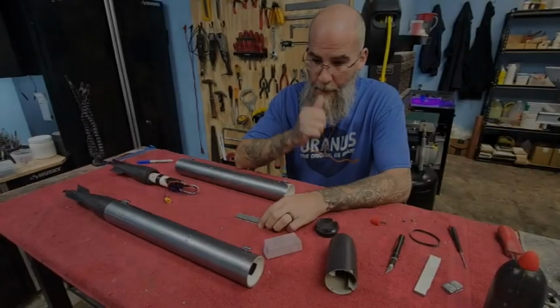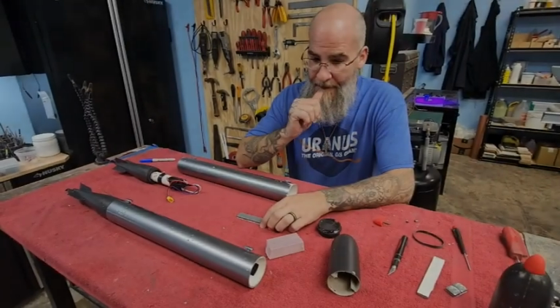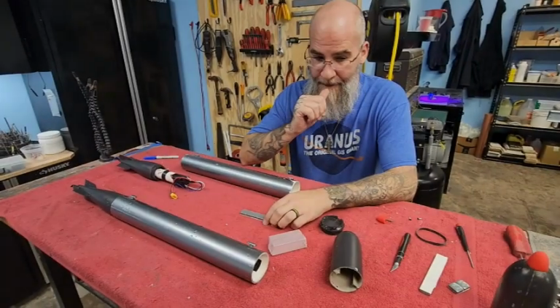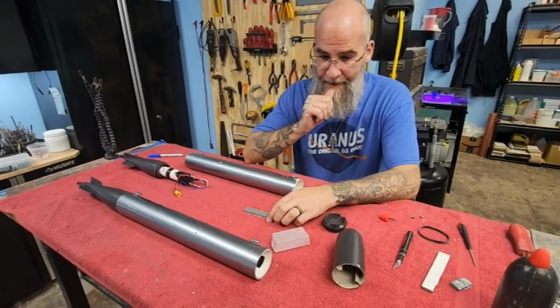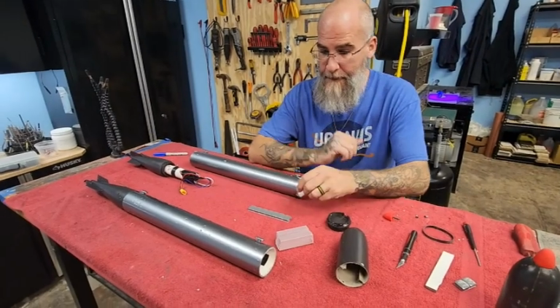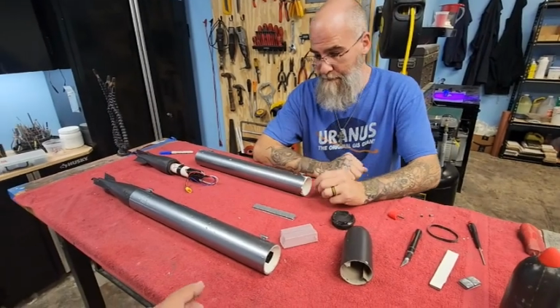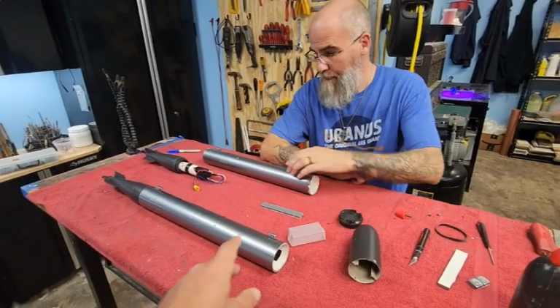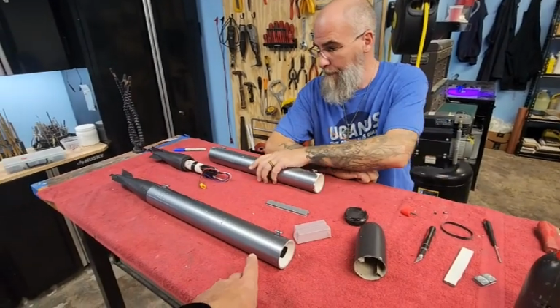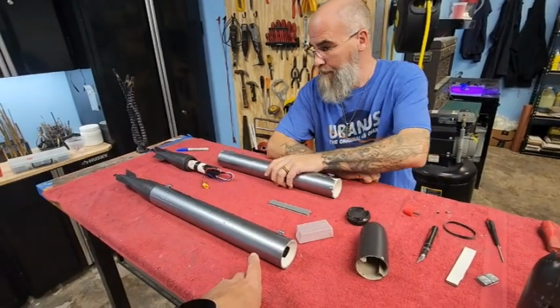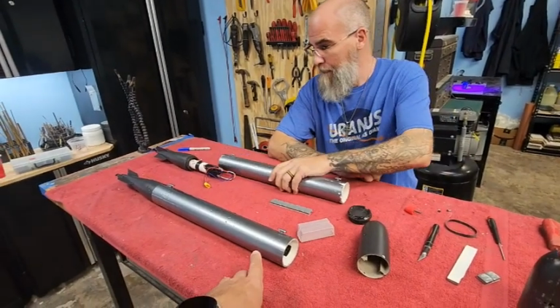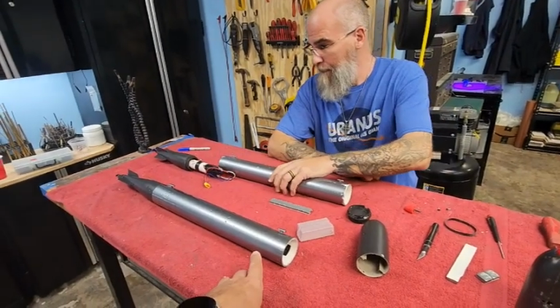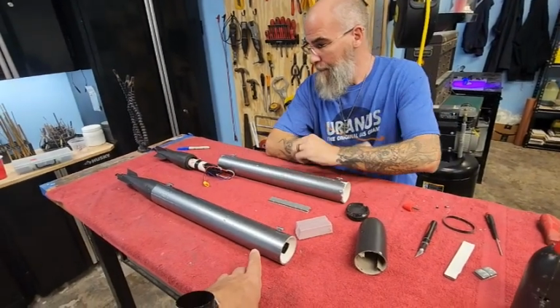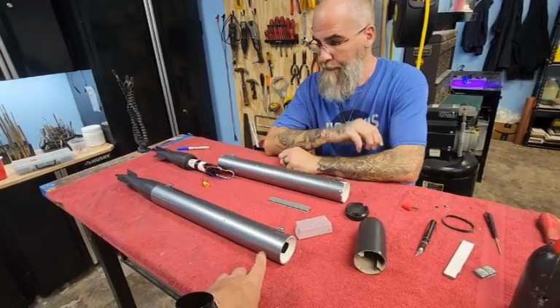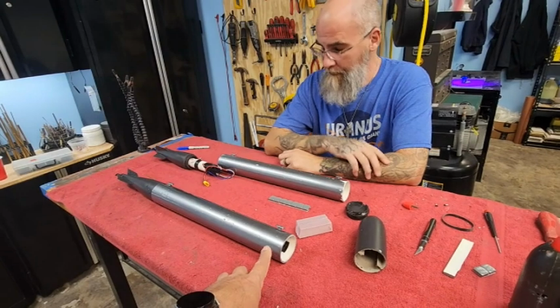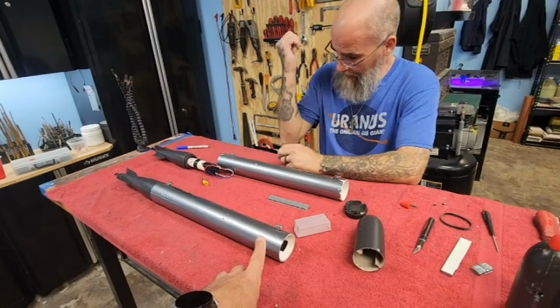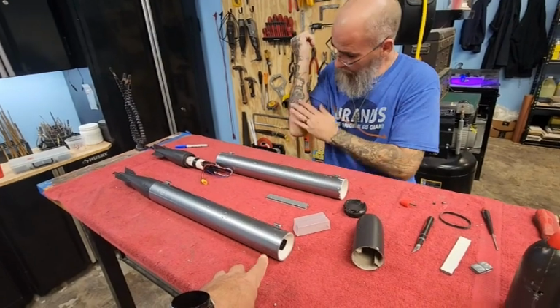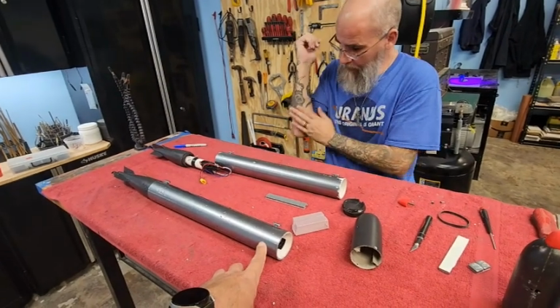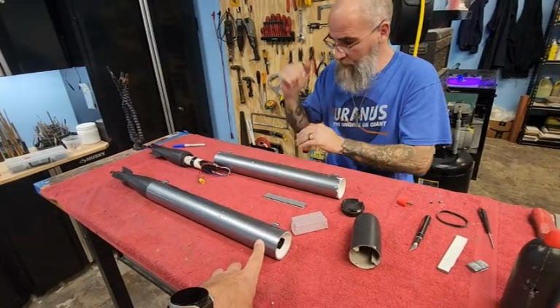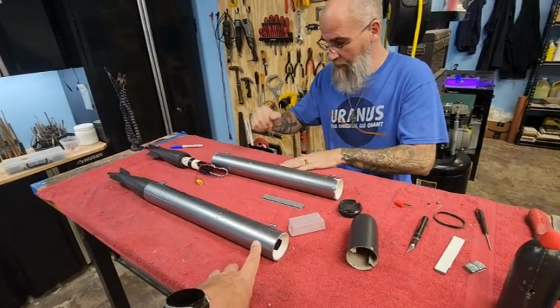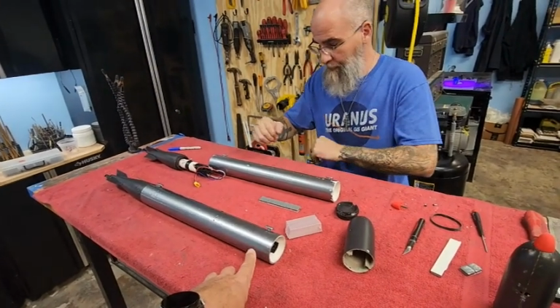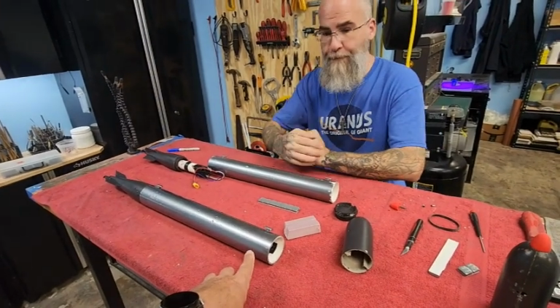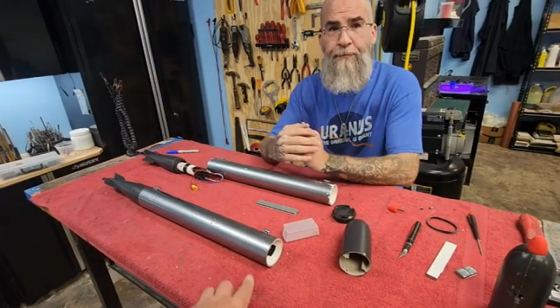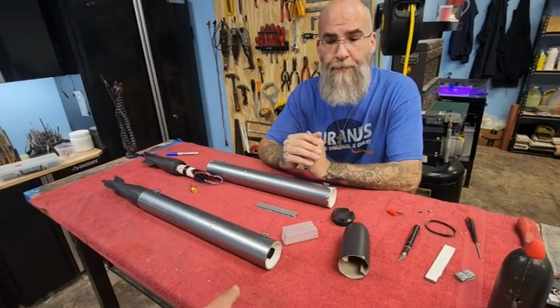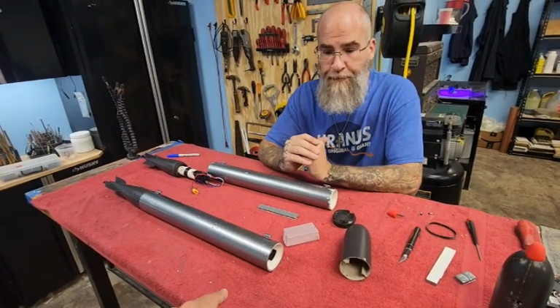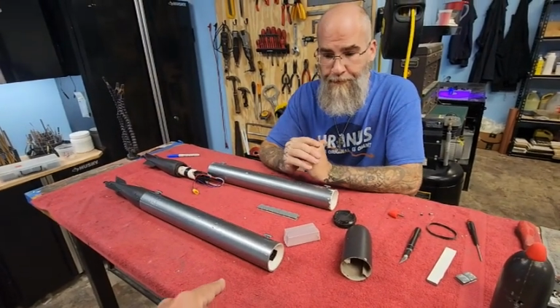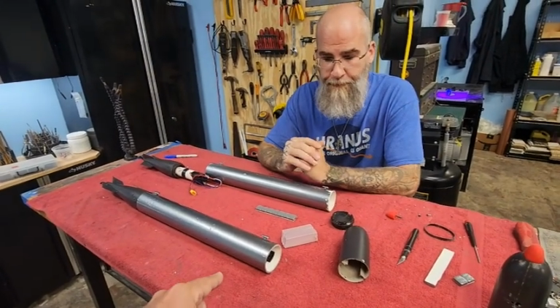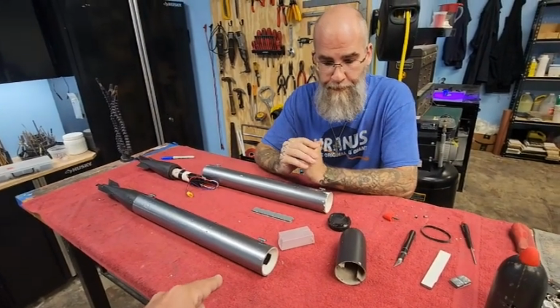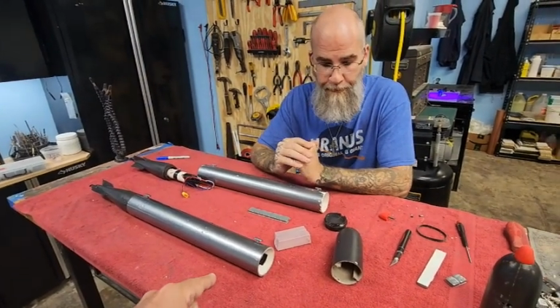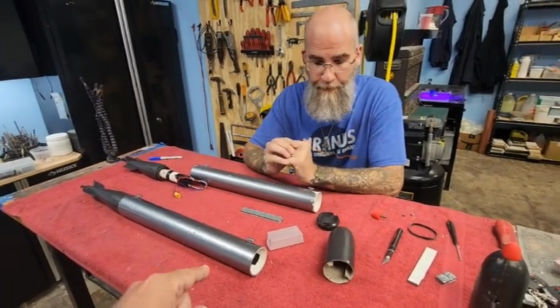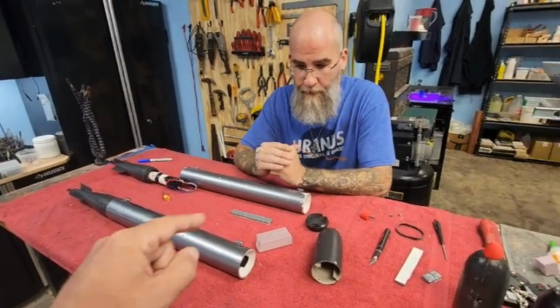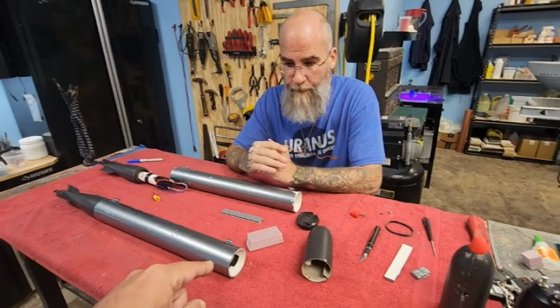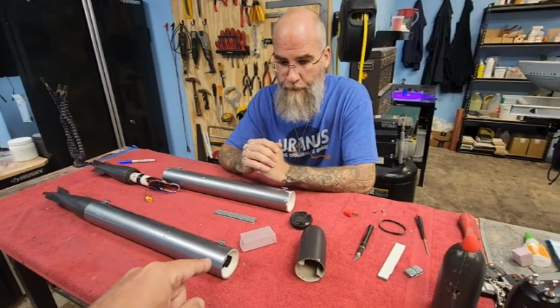As you can see, we've got some torpedoes here from our current 1/12th German Seahund project. What are we doing, Jason?